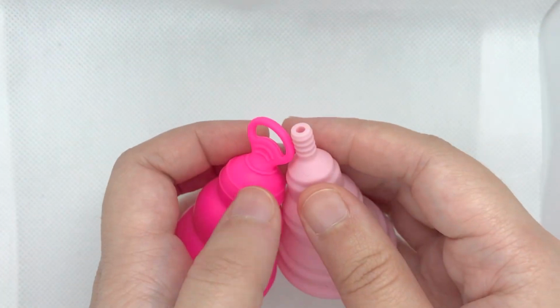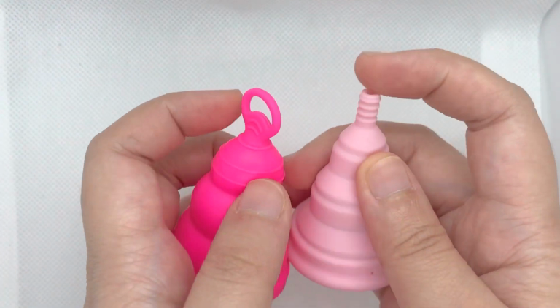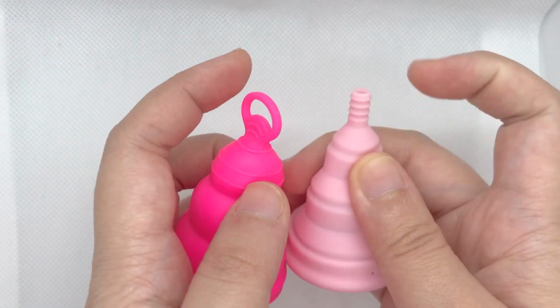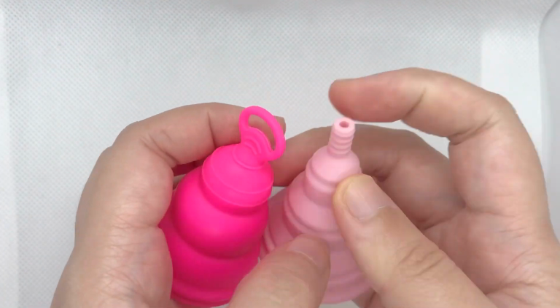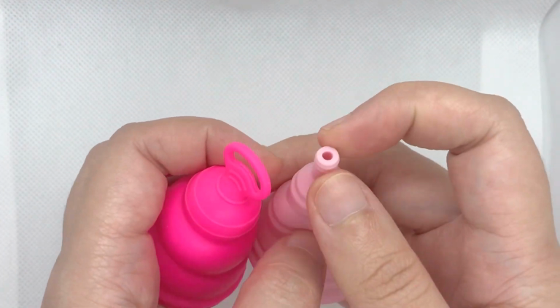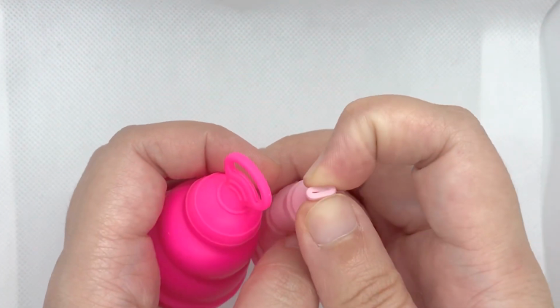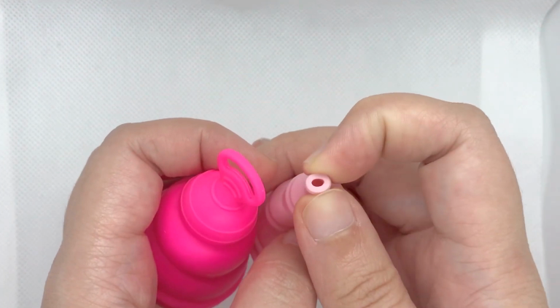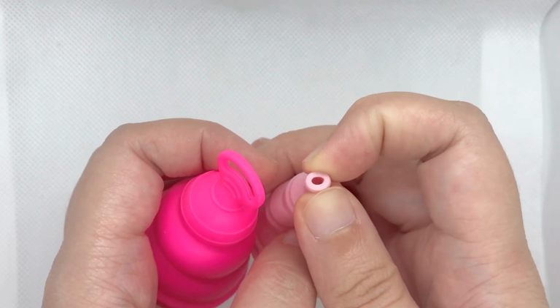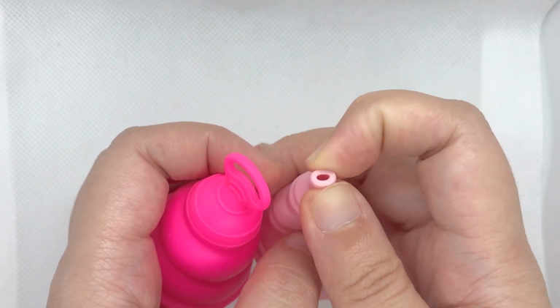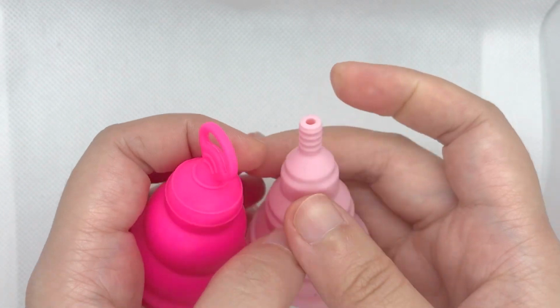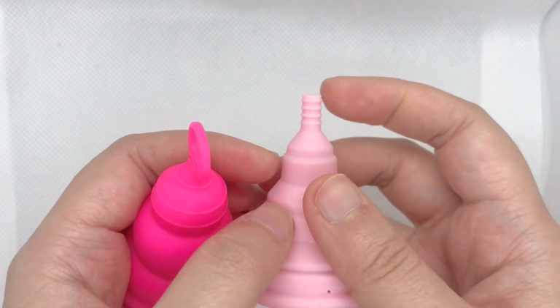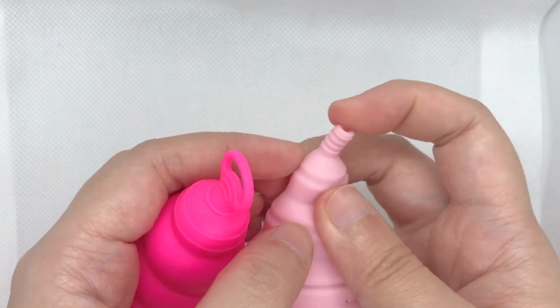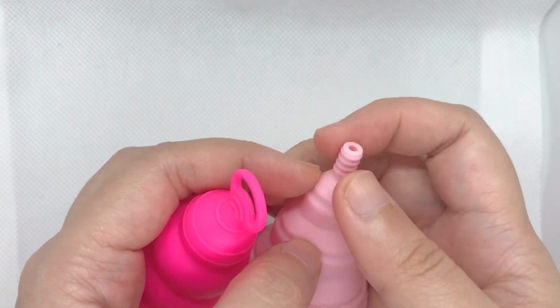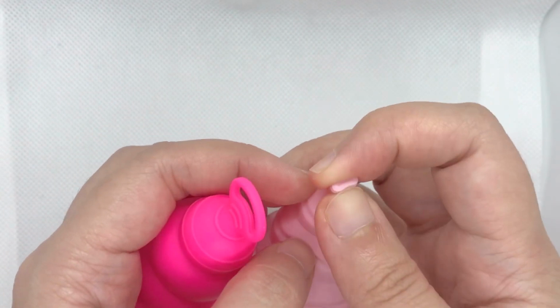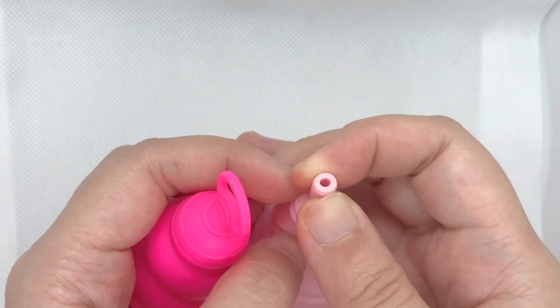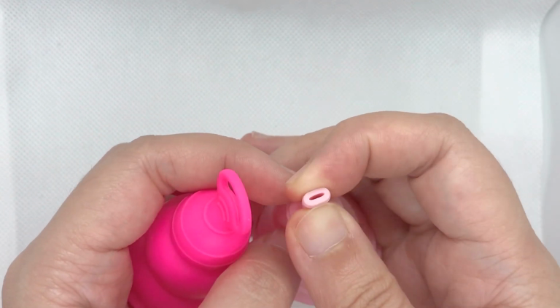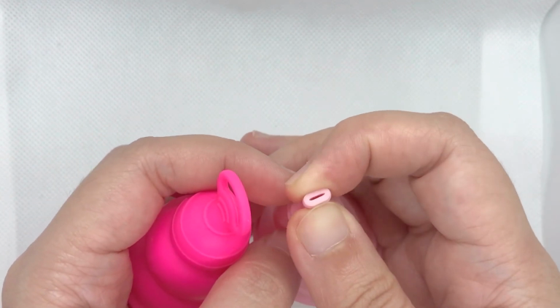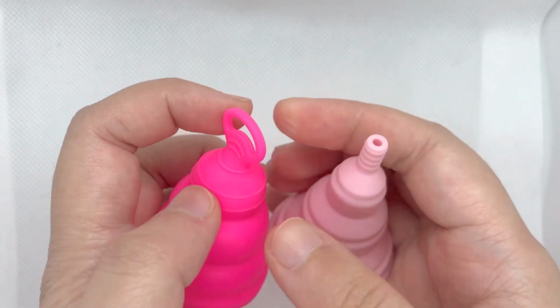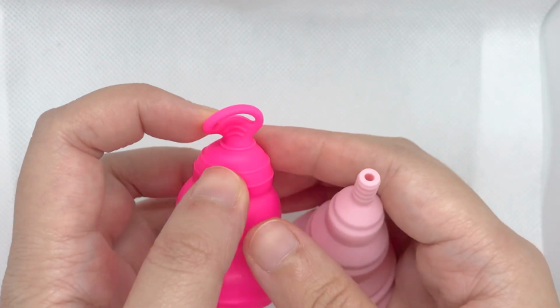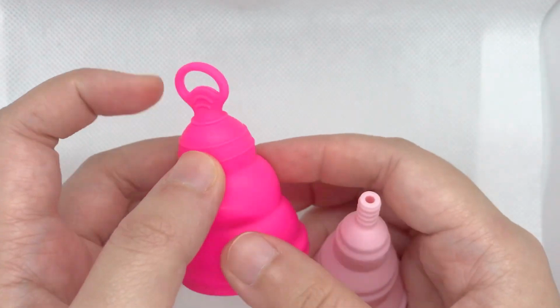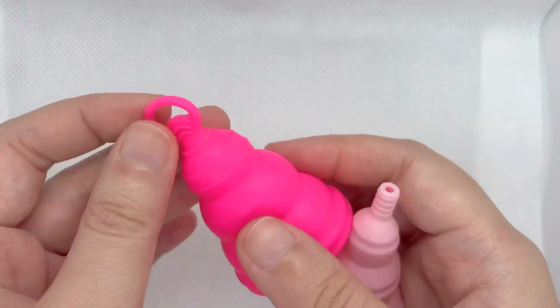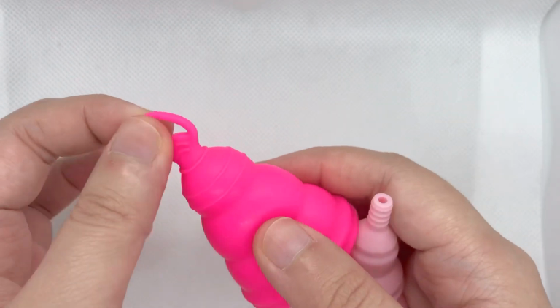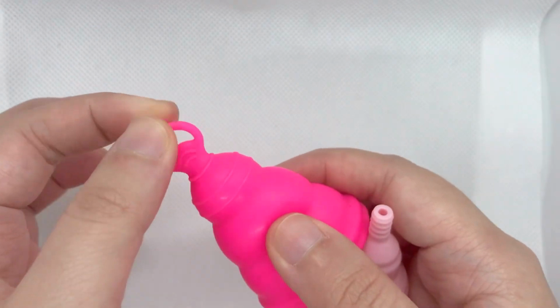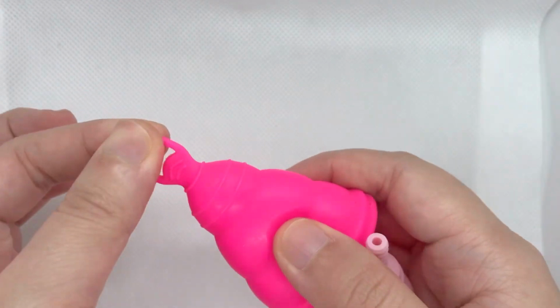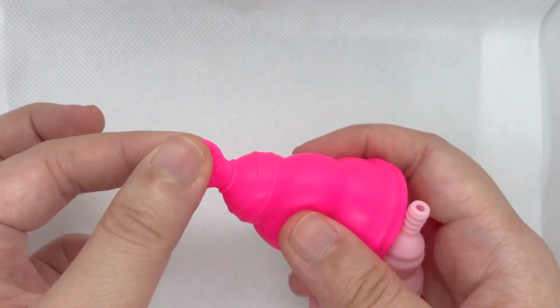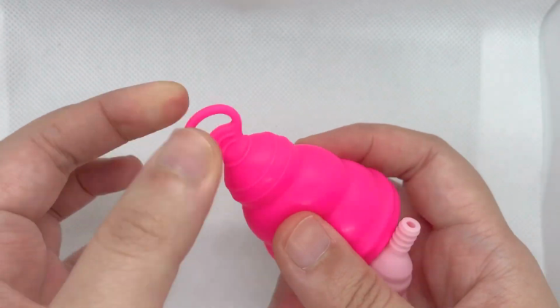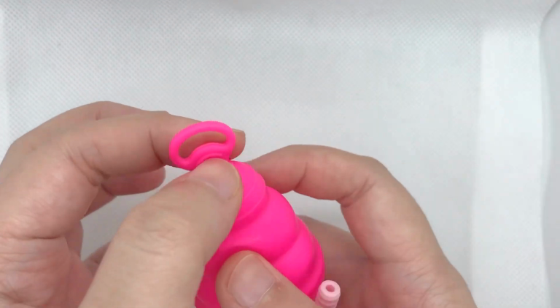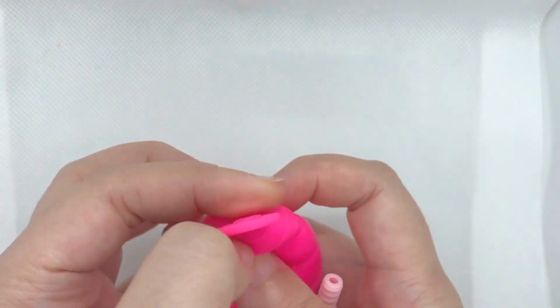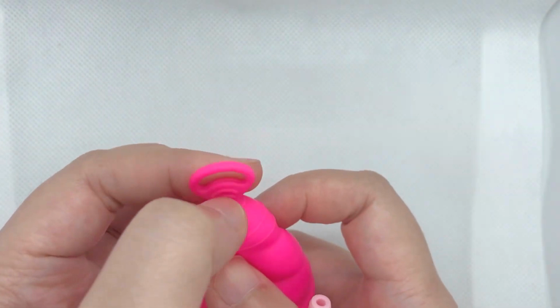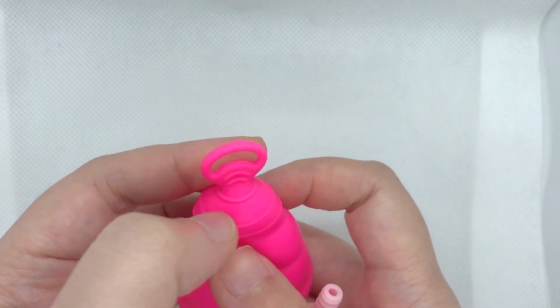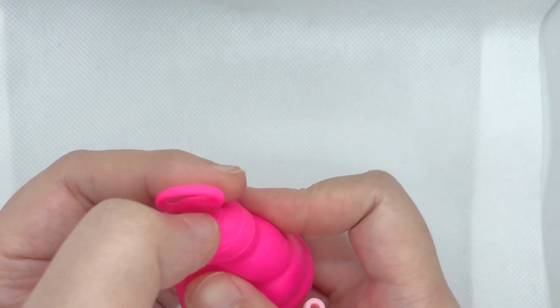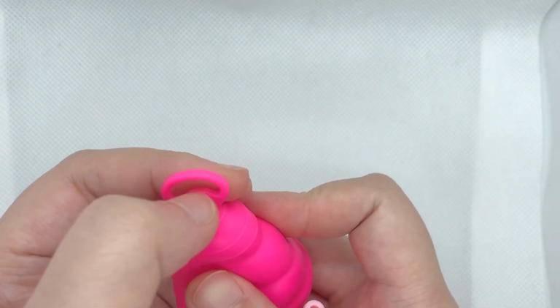Looking at the stems: the Compact has a solid cylindrical stem, but it's soft. The Lily Cup One has a pull tab with a few grip rings.